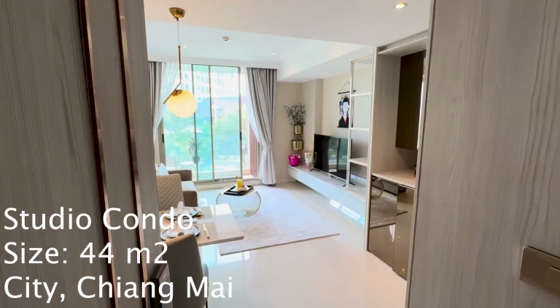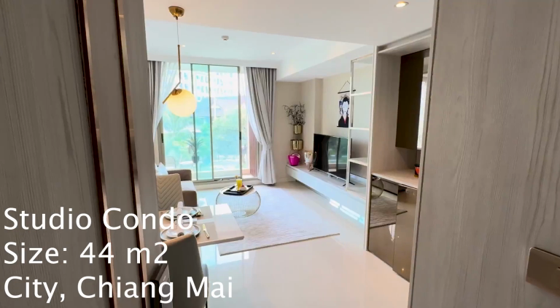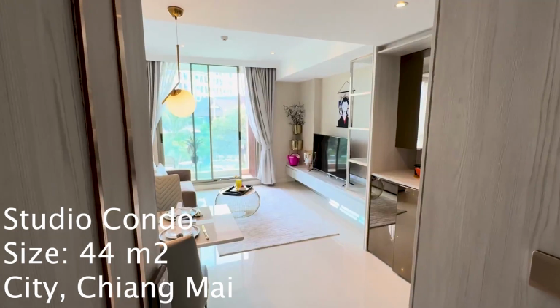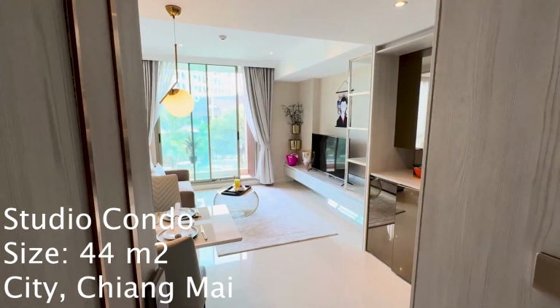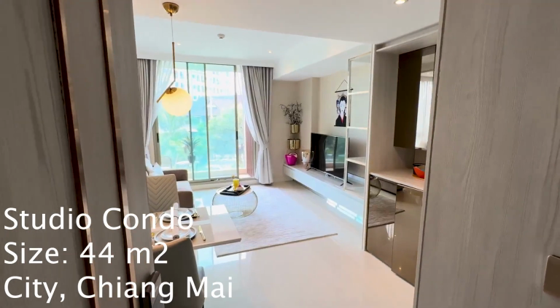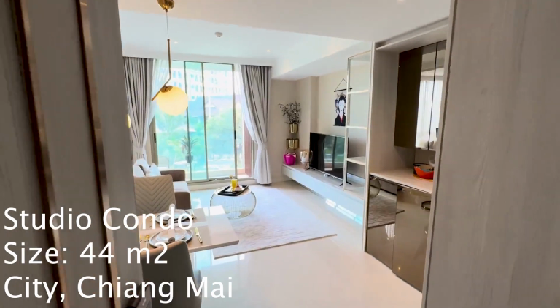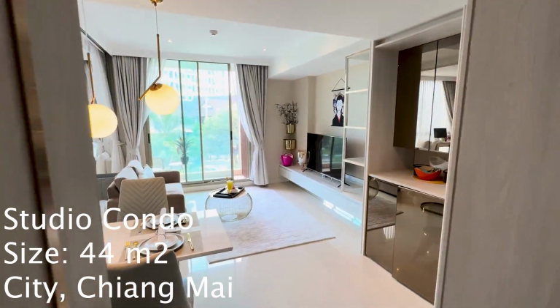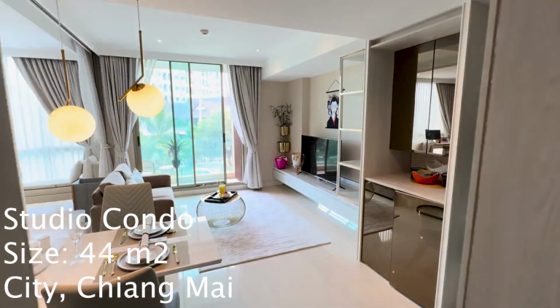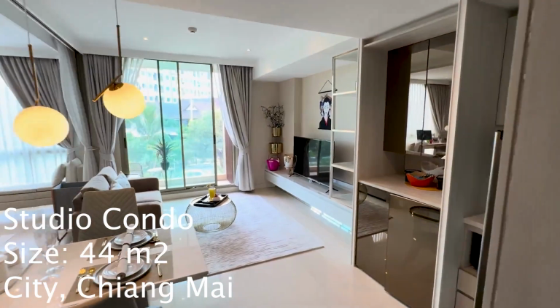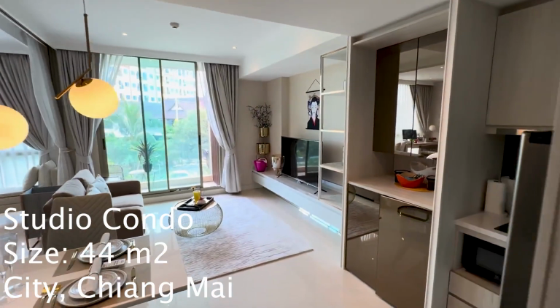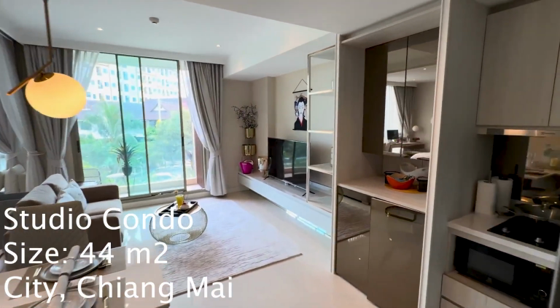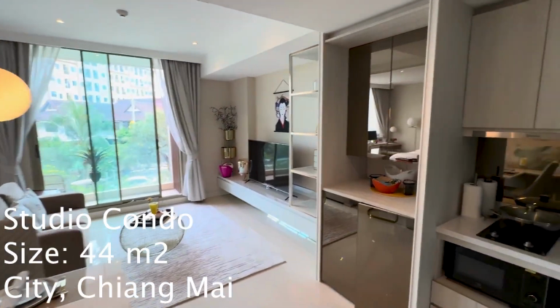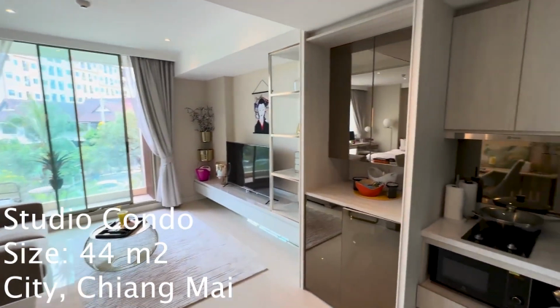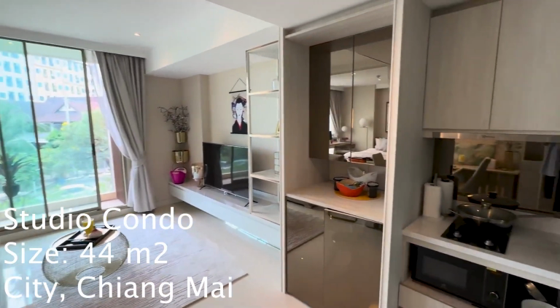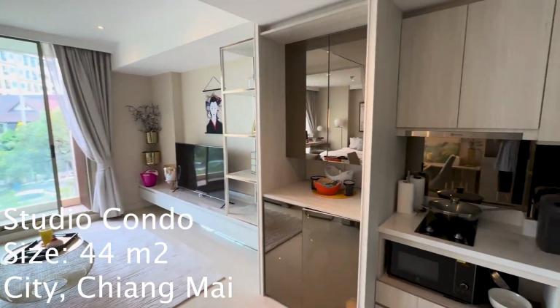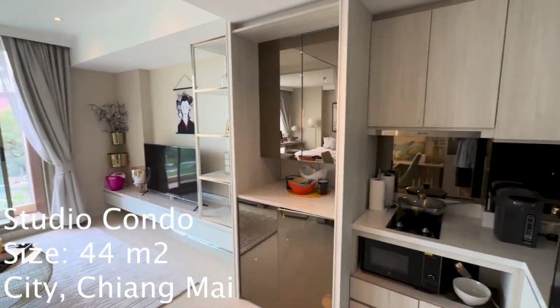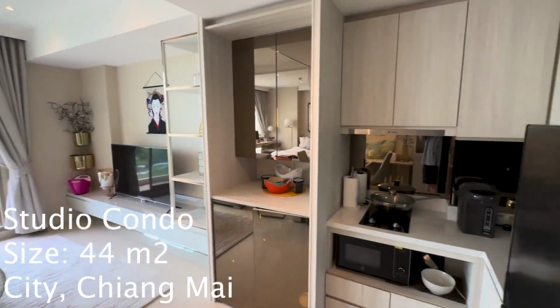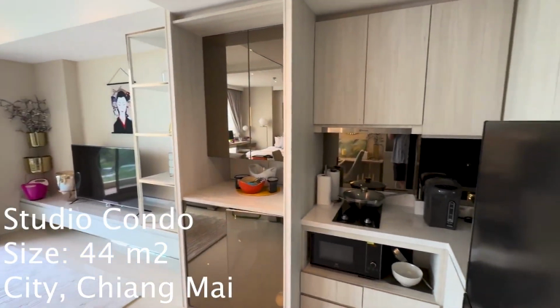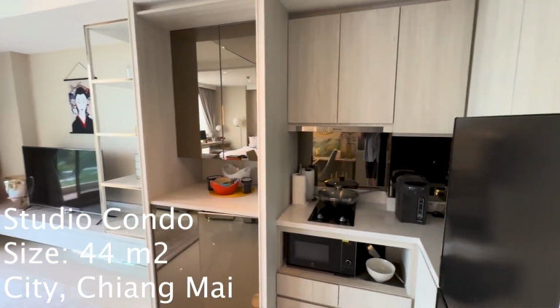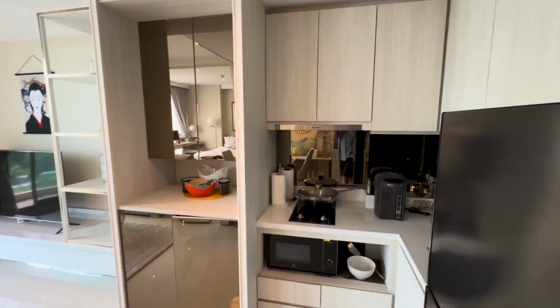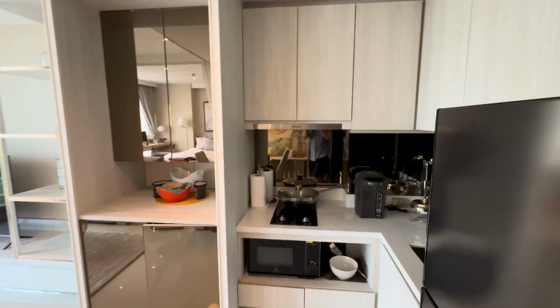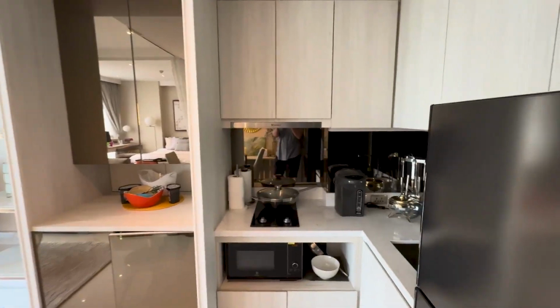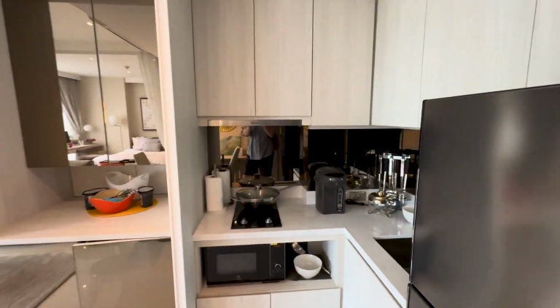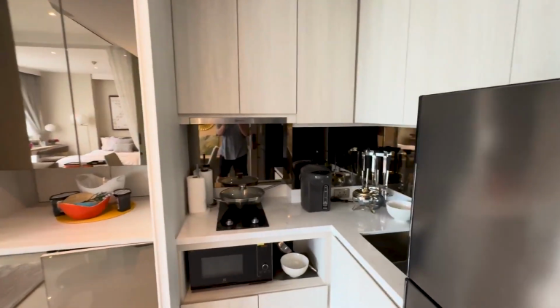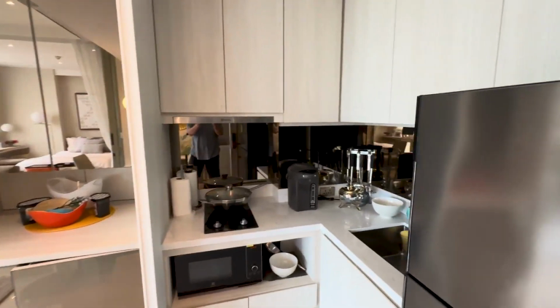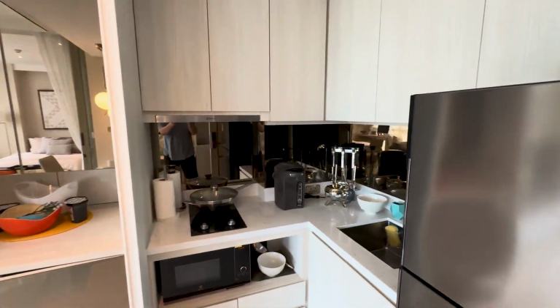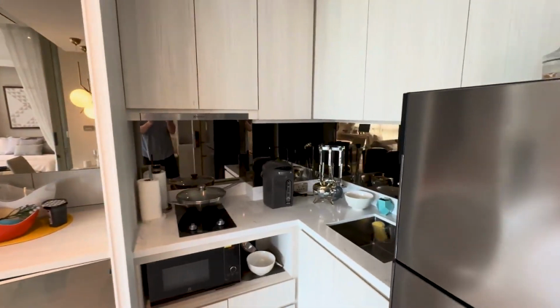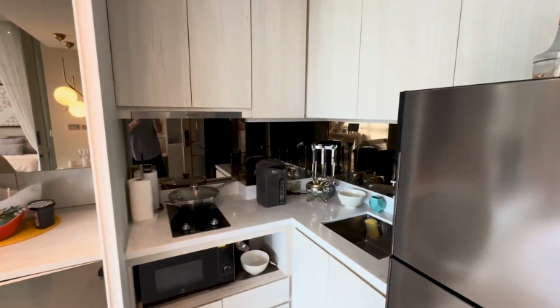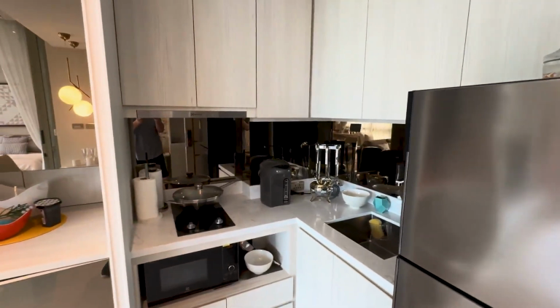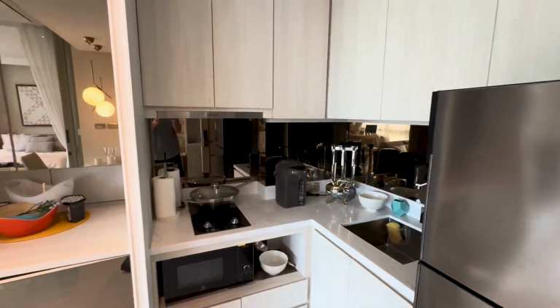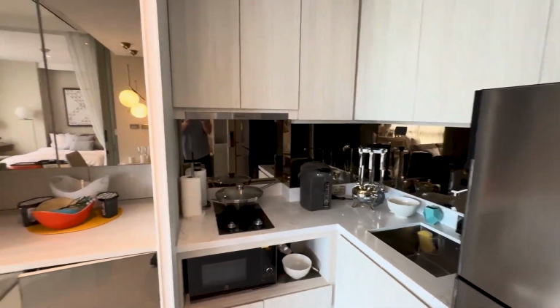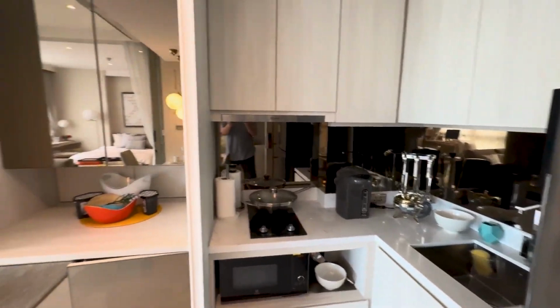Welcome. Today I have a studio apartment at the Hilltania, just north of town. The unit is just under 44 square meters.